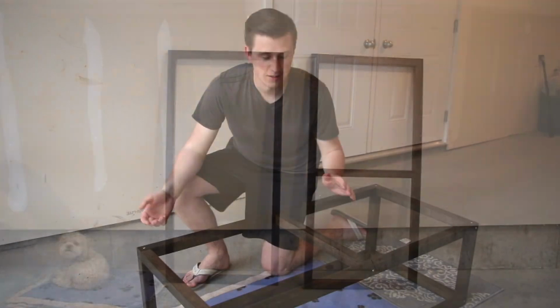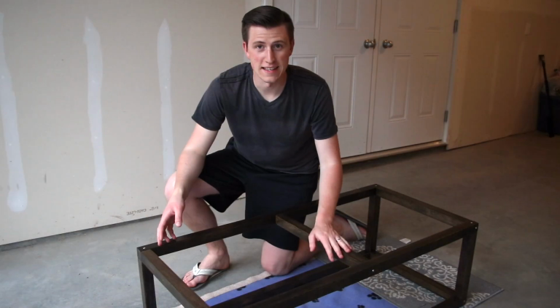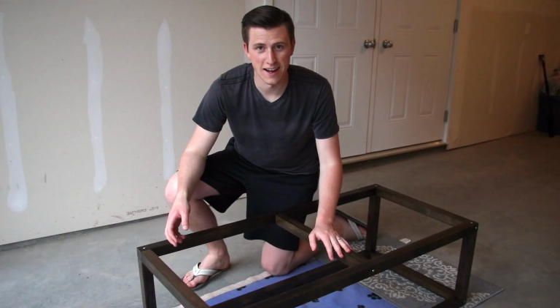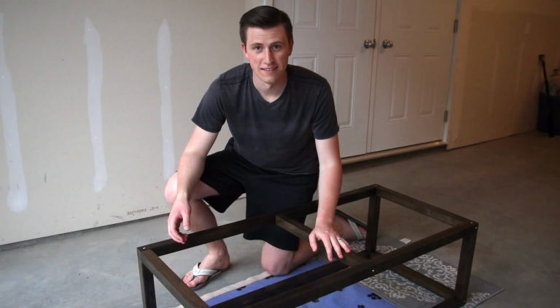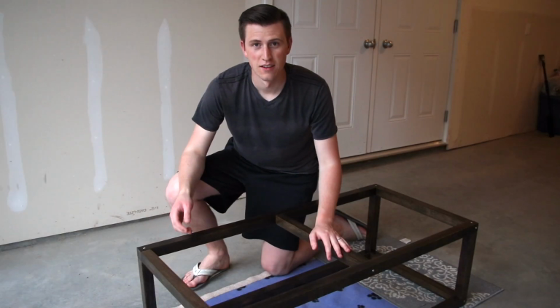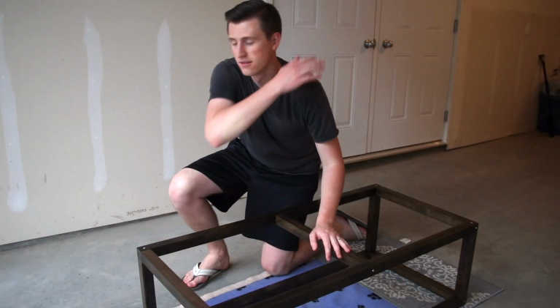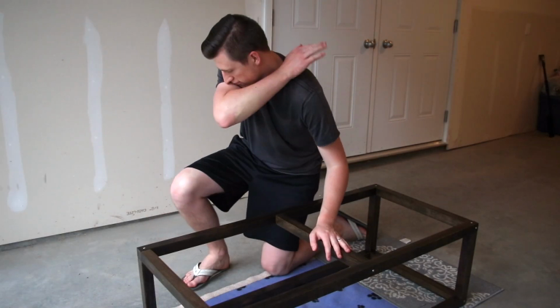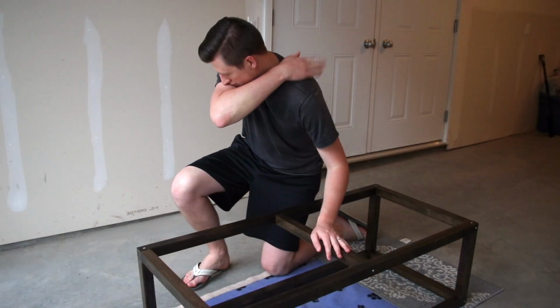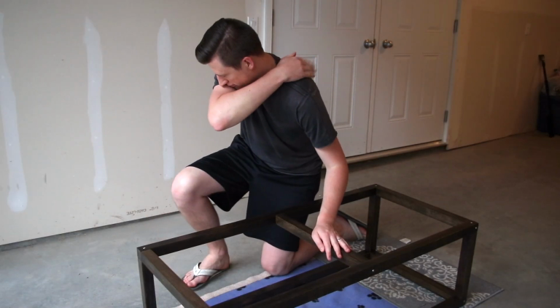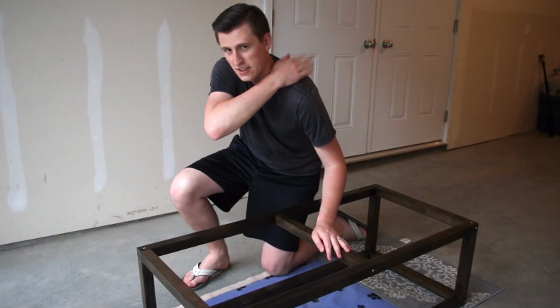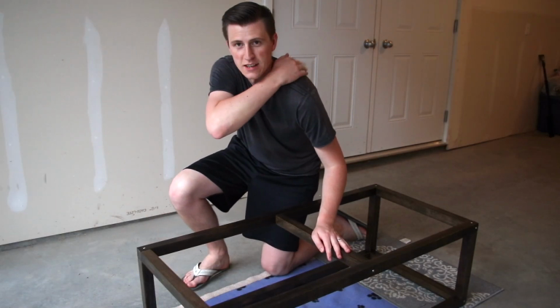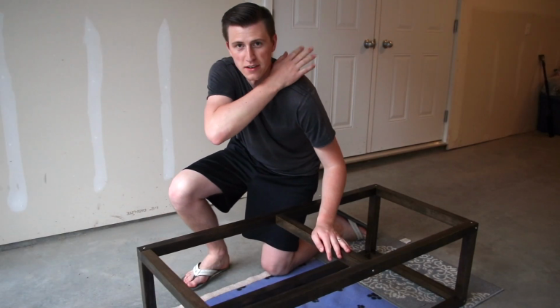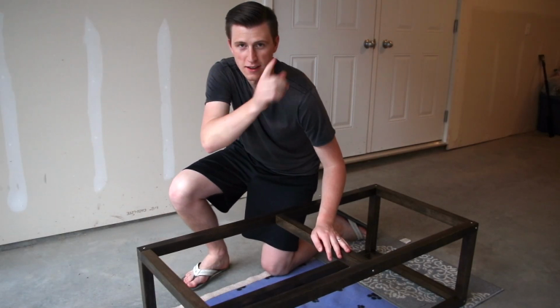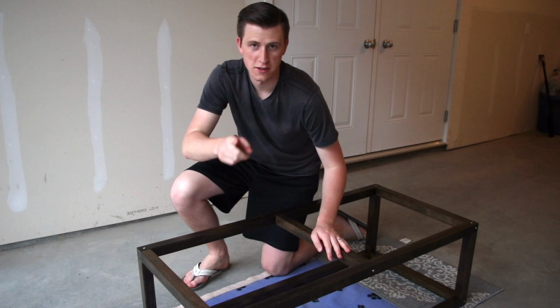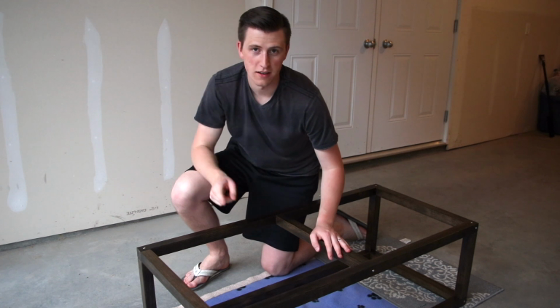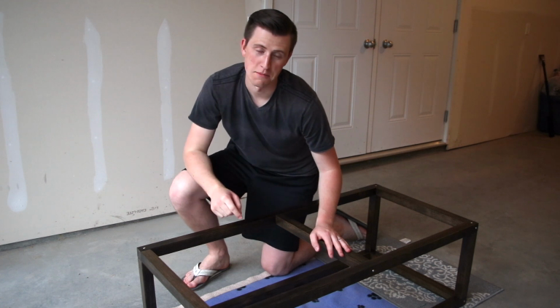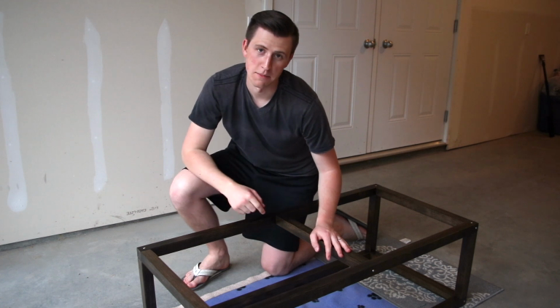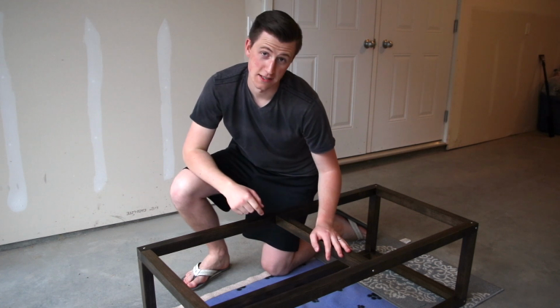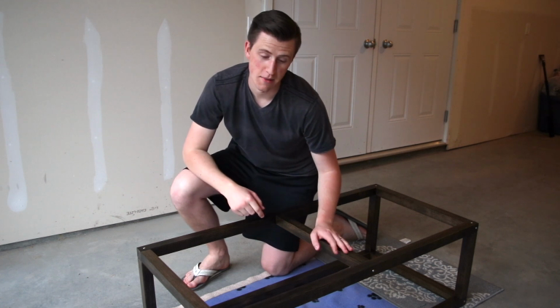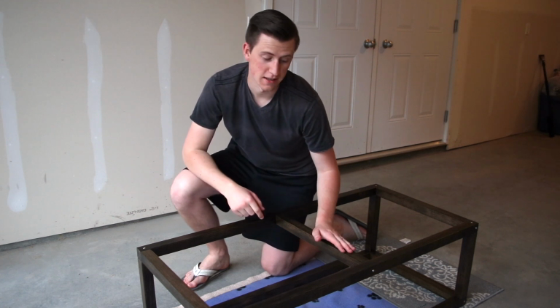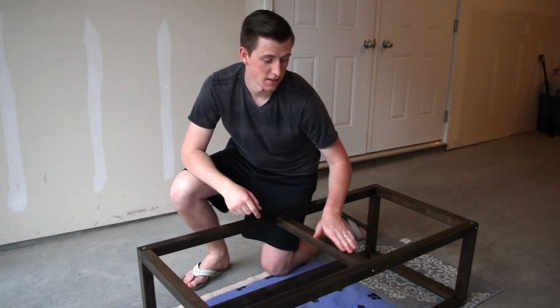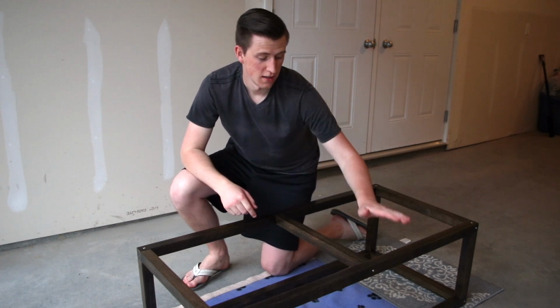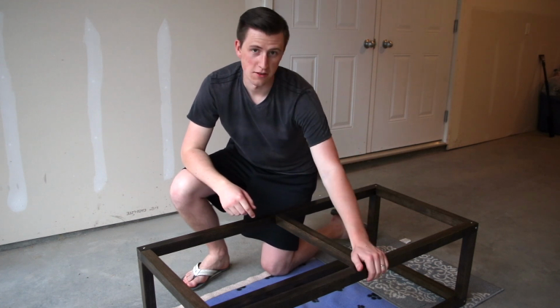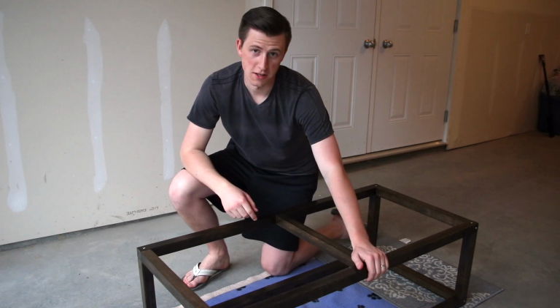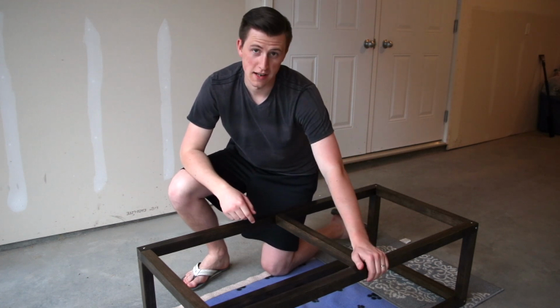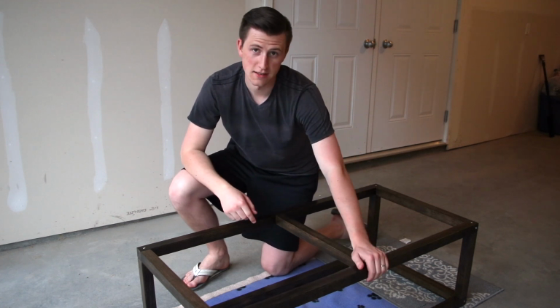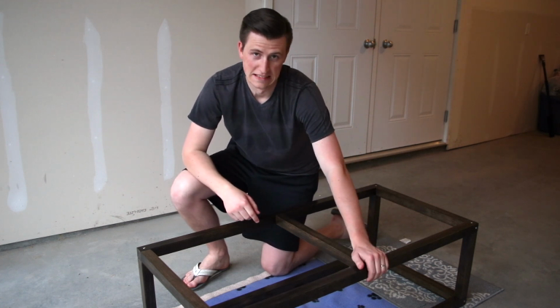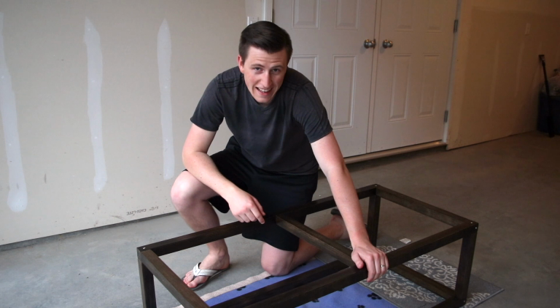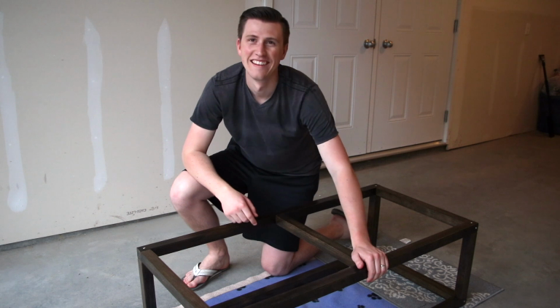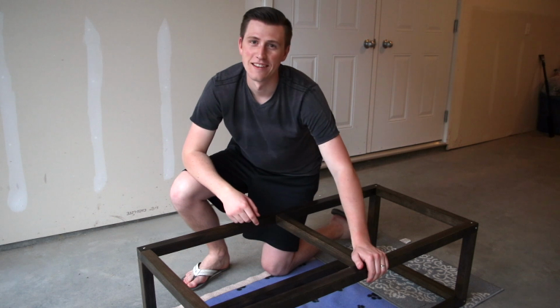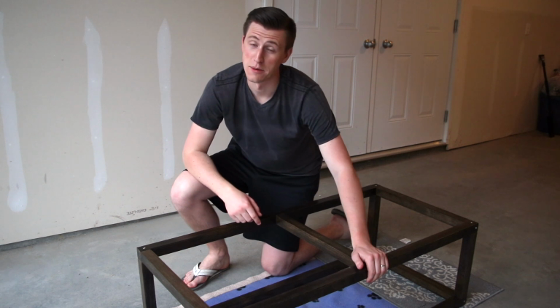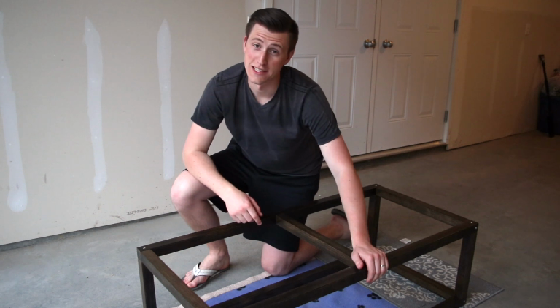The base is done! Take a moment to pat yourself on the back, because if it looks as good as mine does, then you should be proud of yourself.